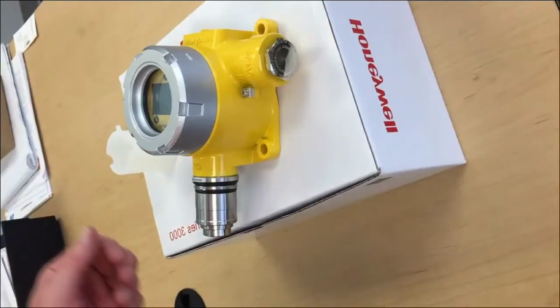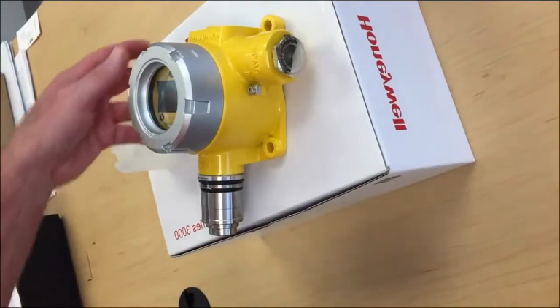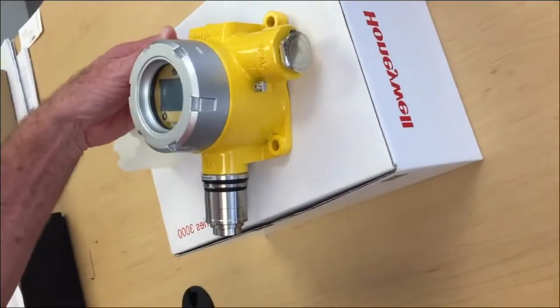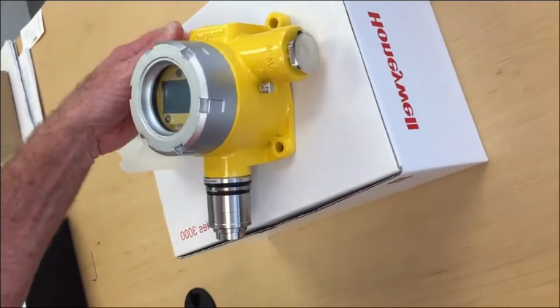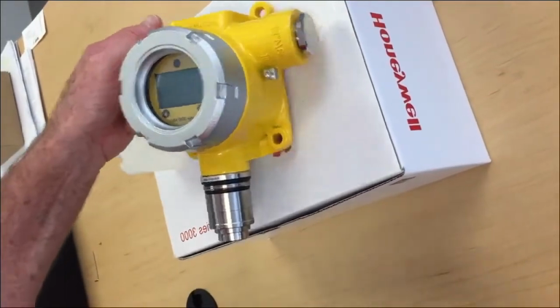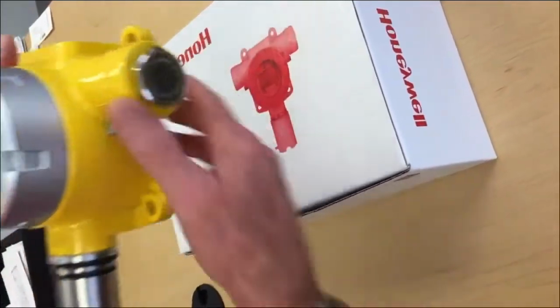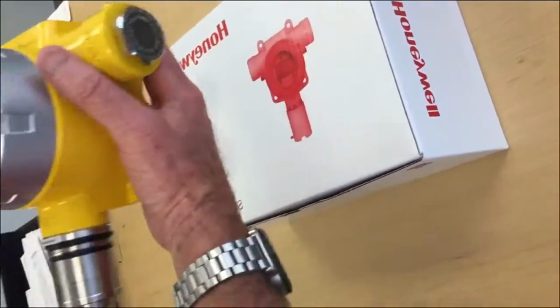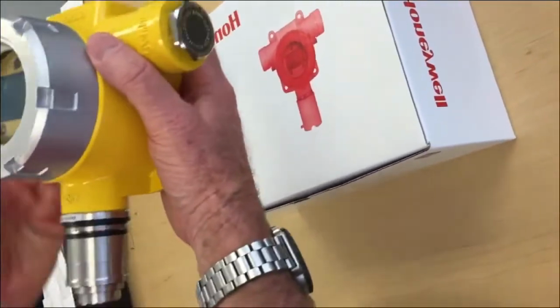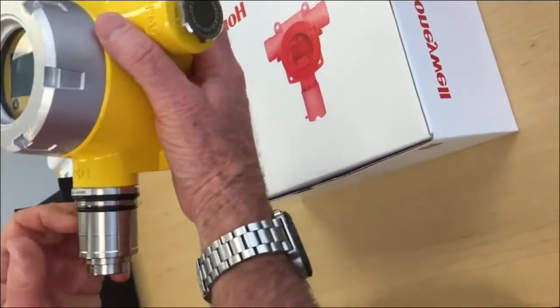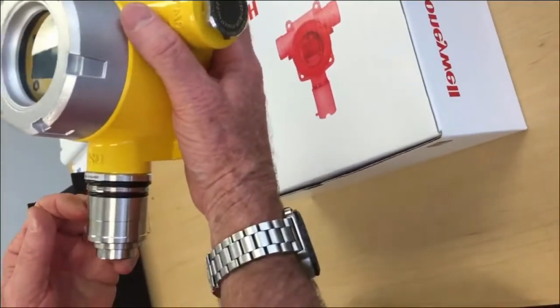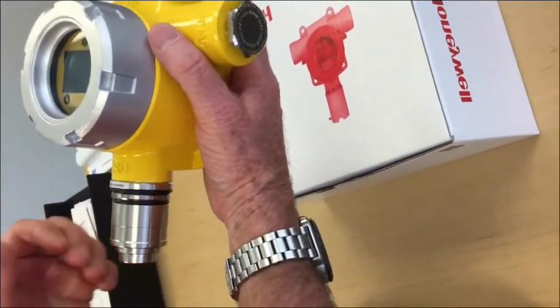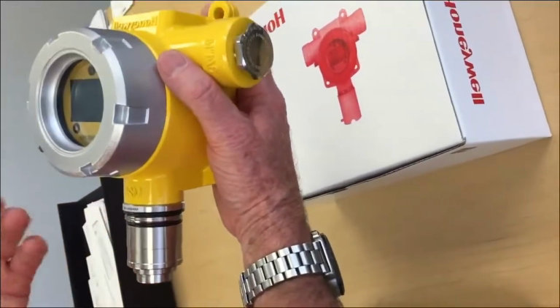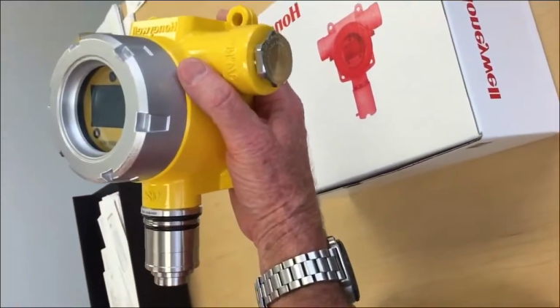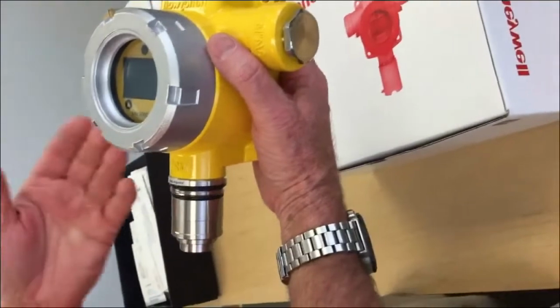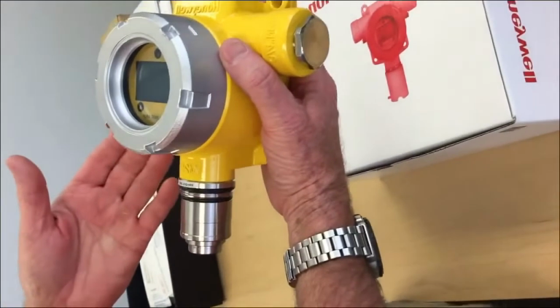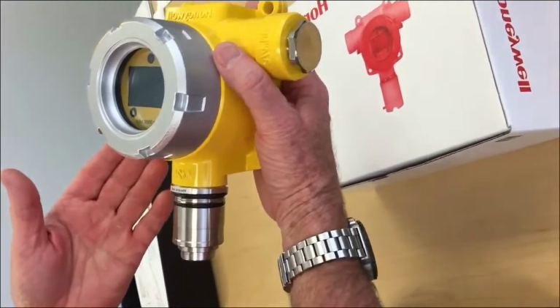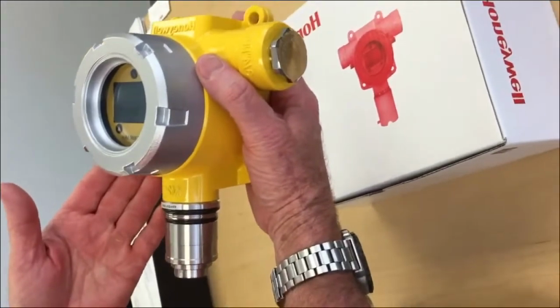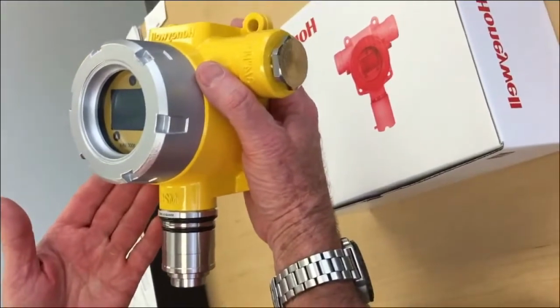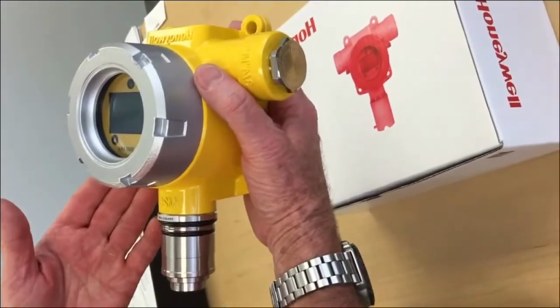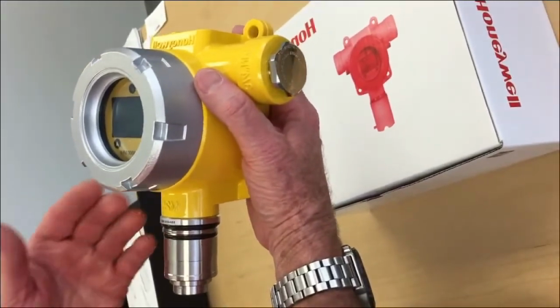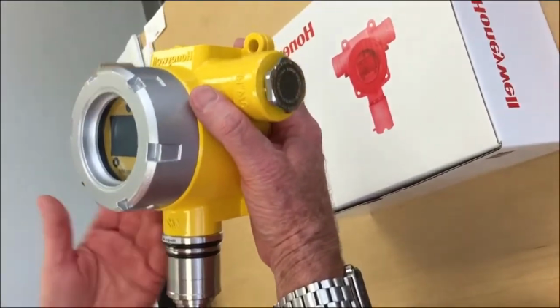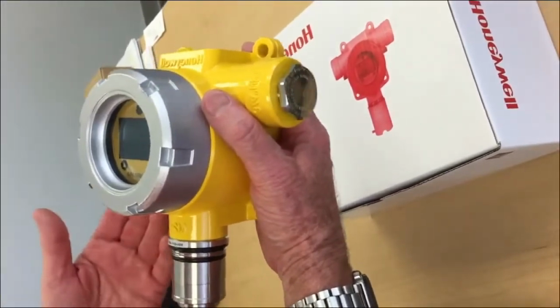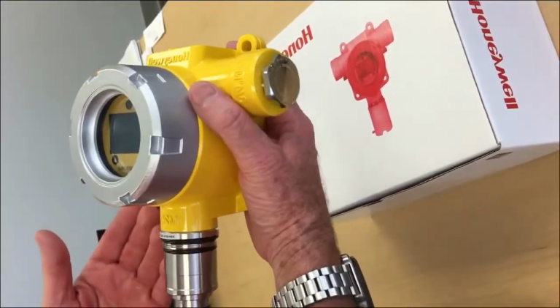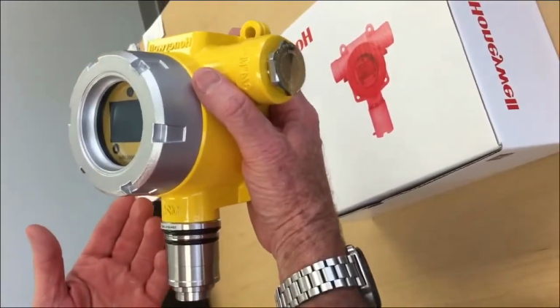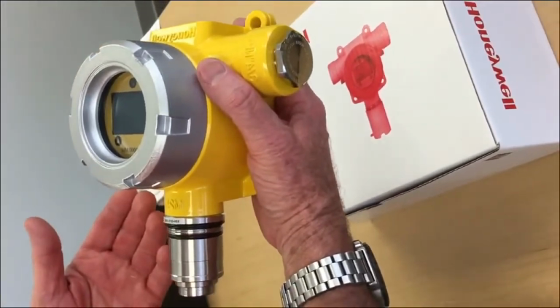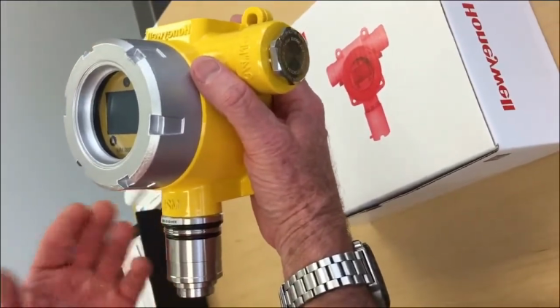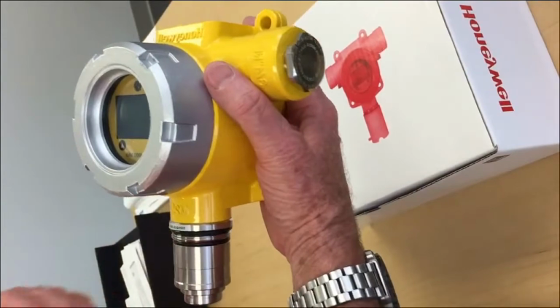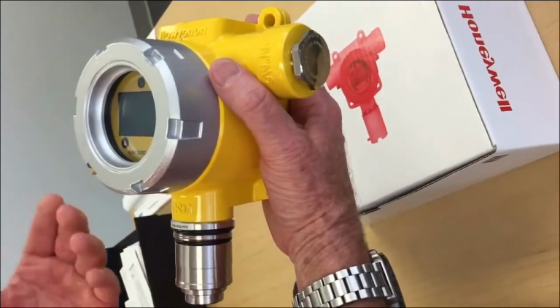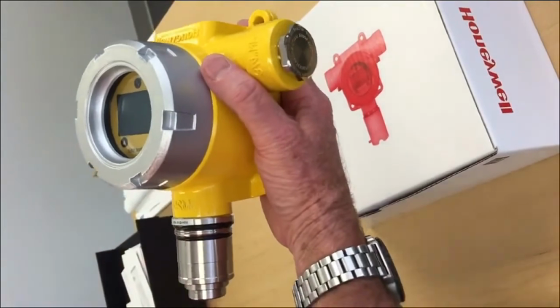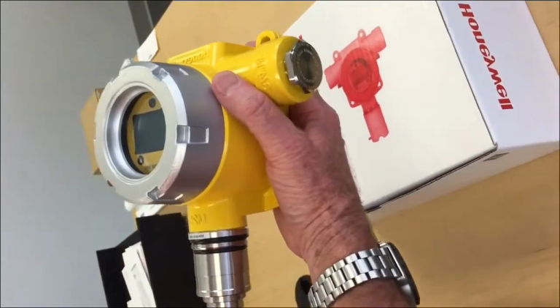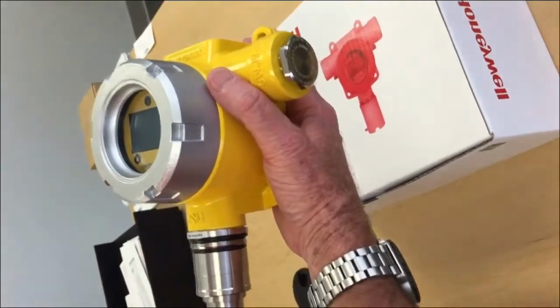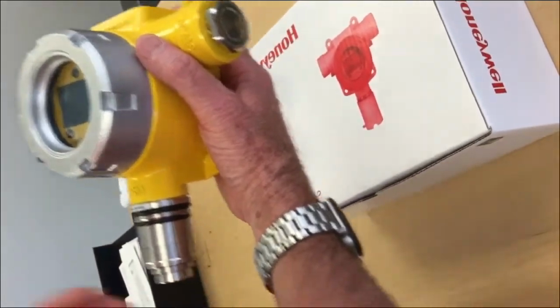This is a video to show you how to remove the sensor with a Series 3000 toxic gas detector. This also applies to an X and XP toxic gas detector, and then how to reinstall the sensor.